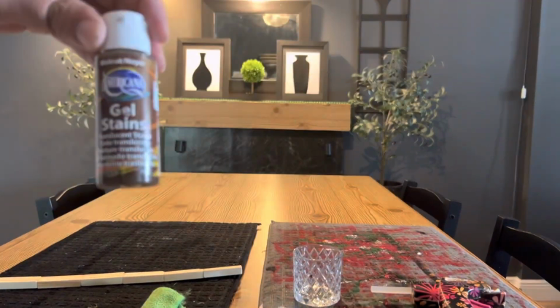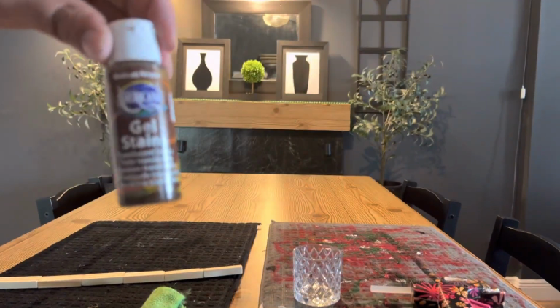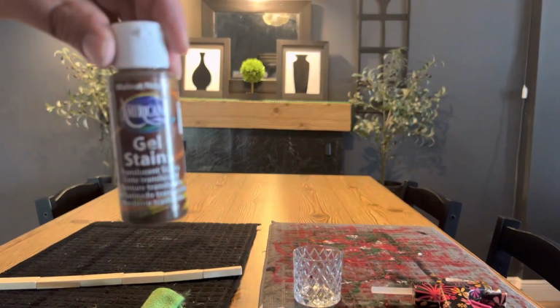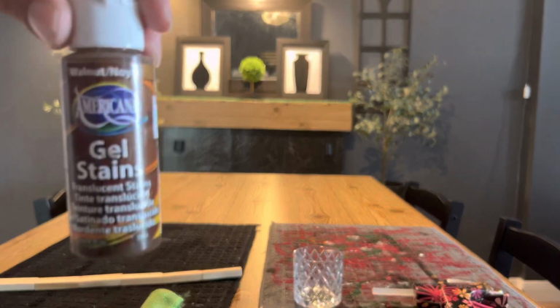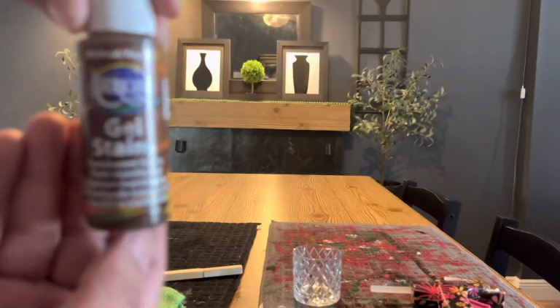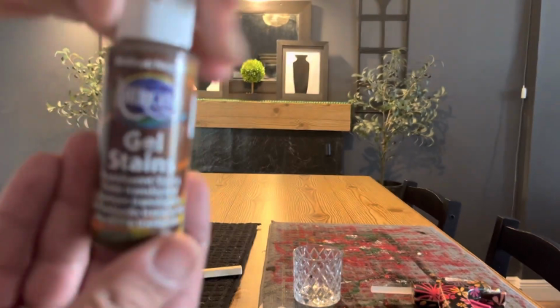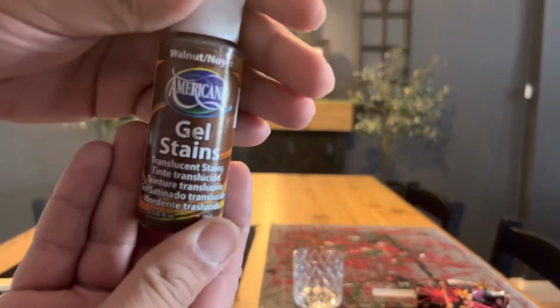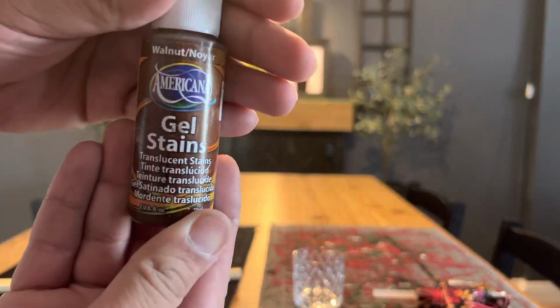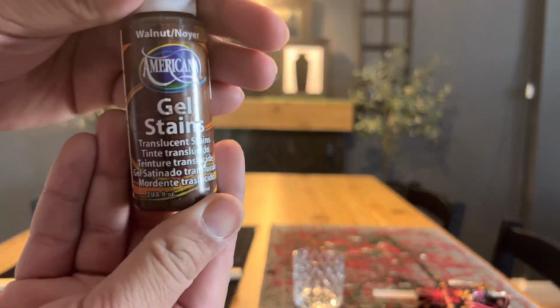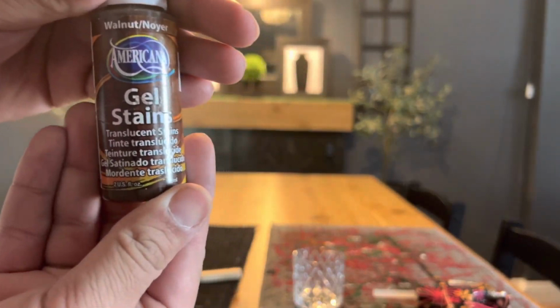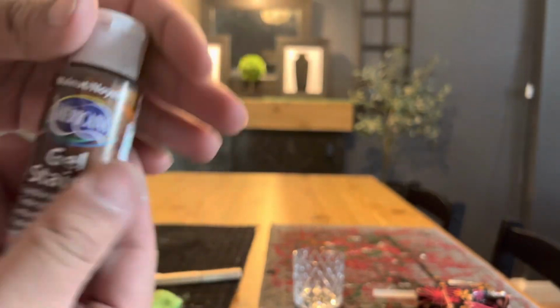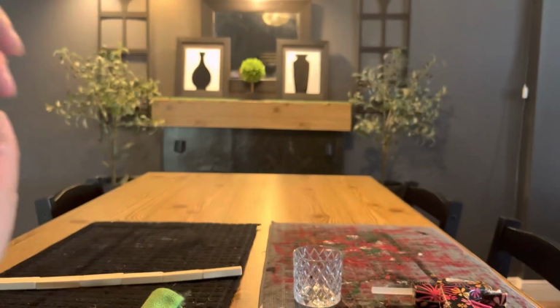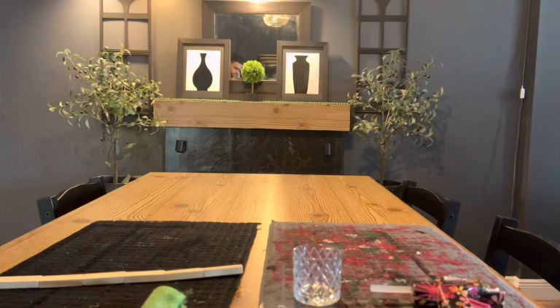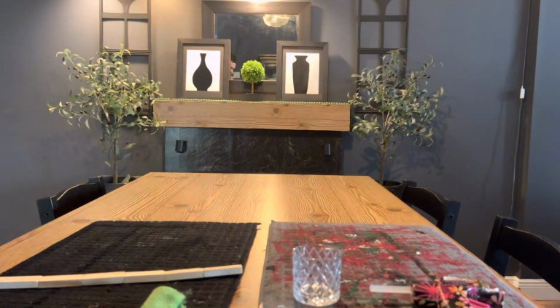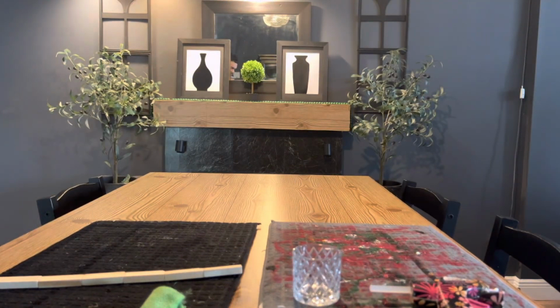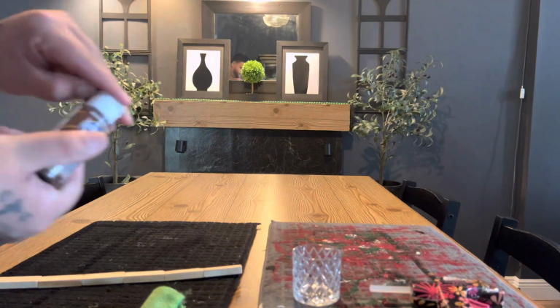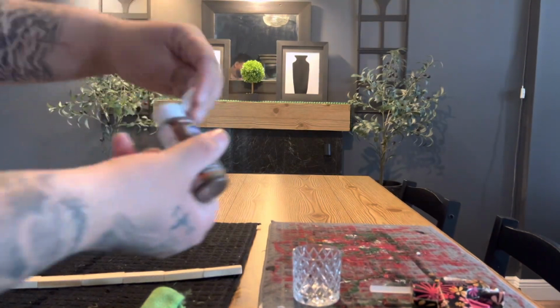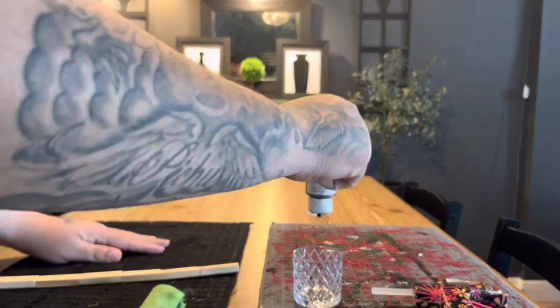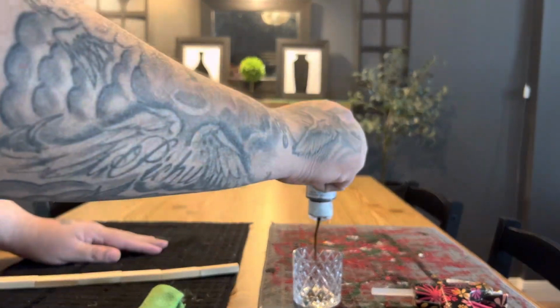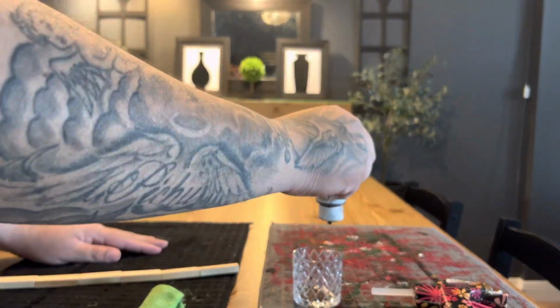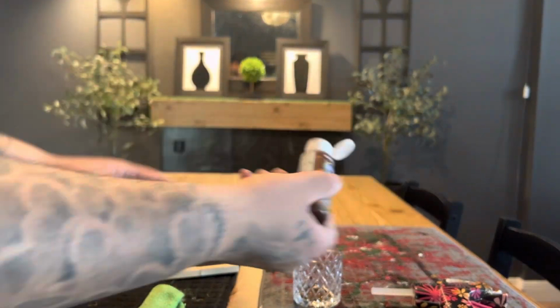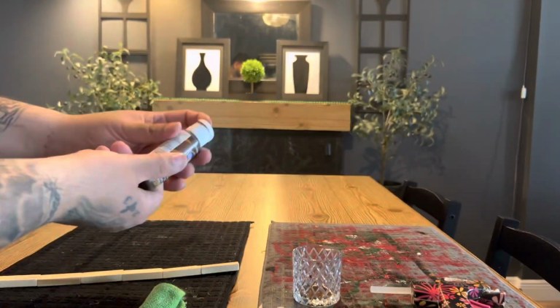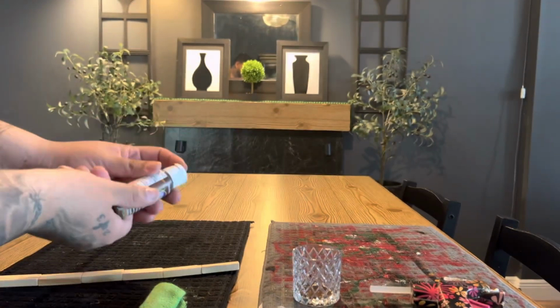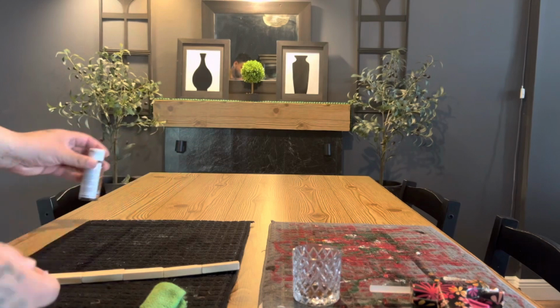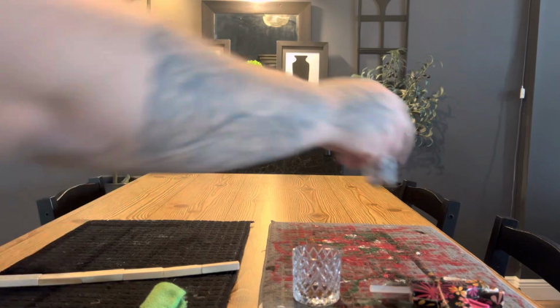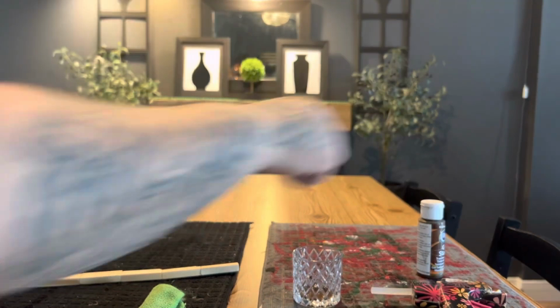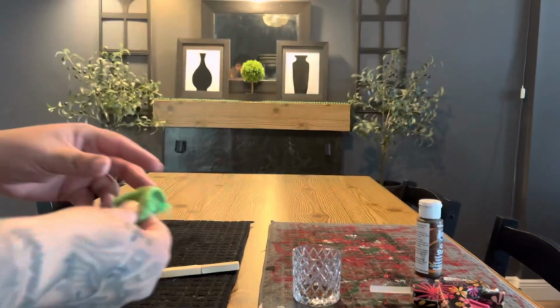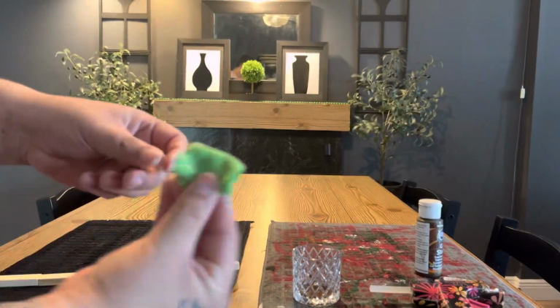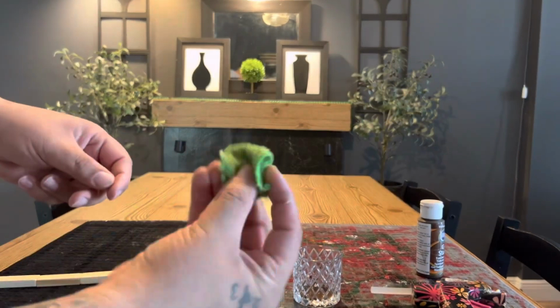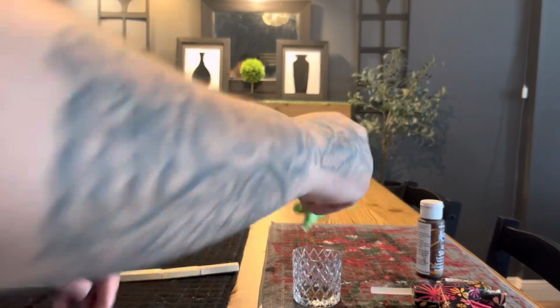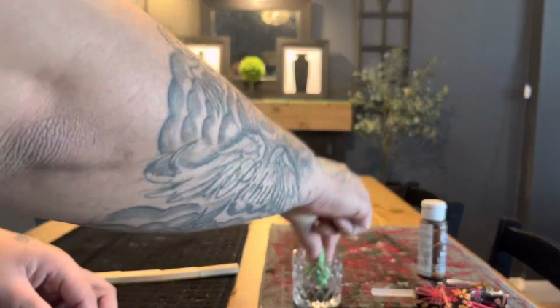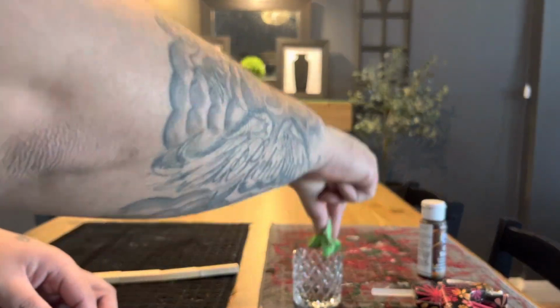Next, I had this gel stain on hand. I'm going to give the wooden pieces a good coat just to make the wood a little darker.